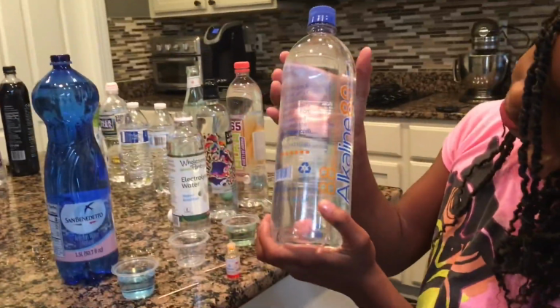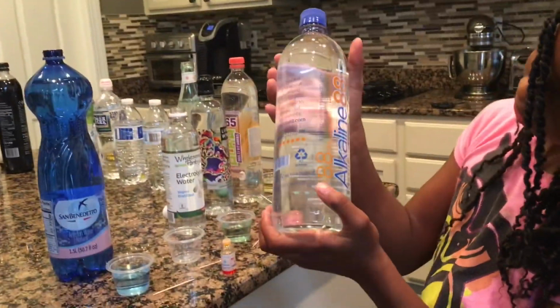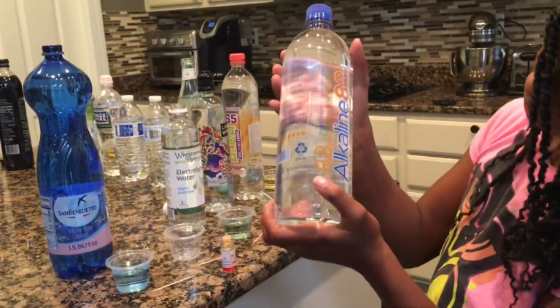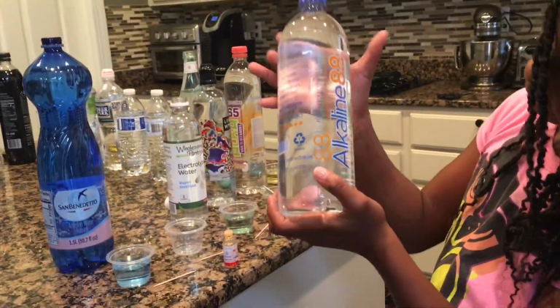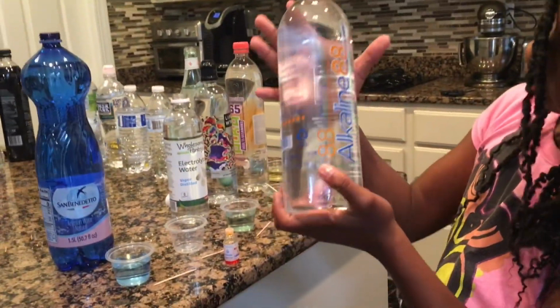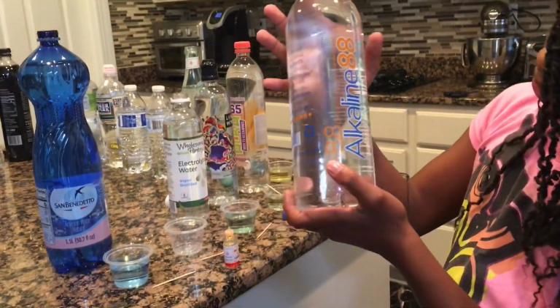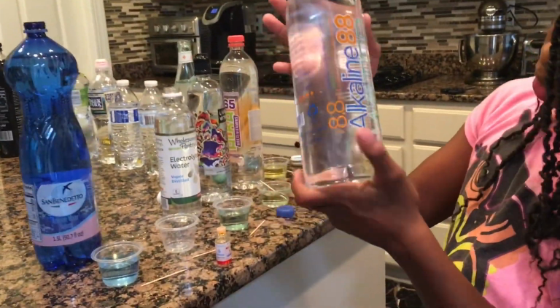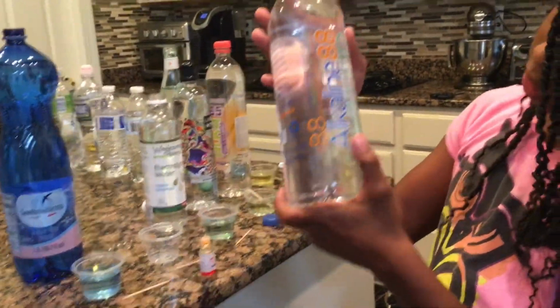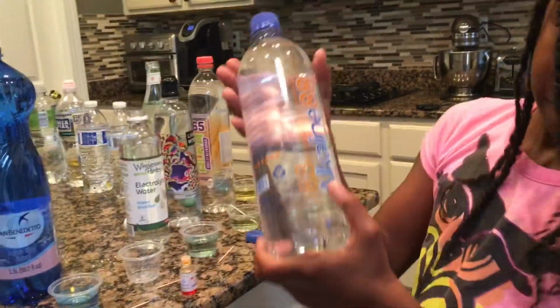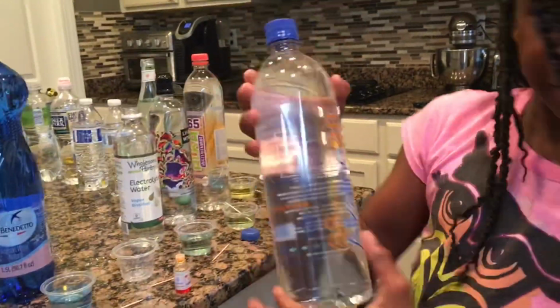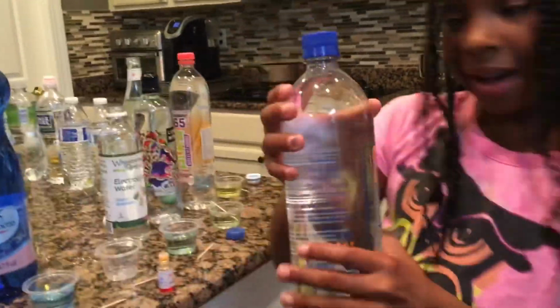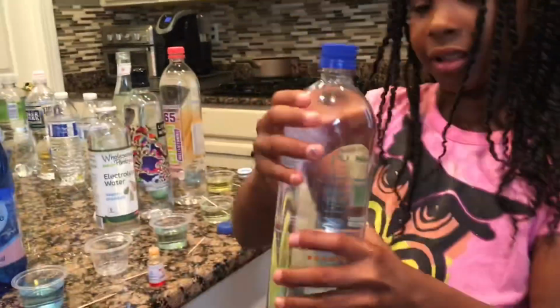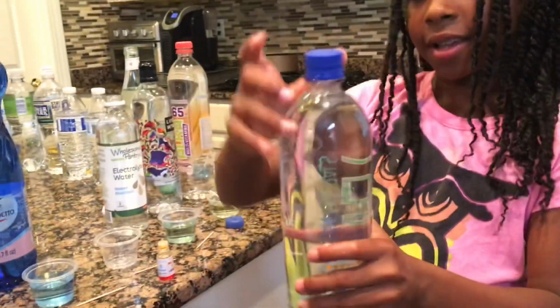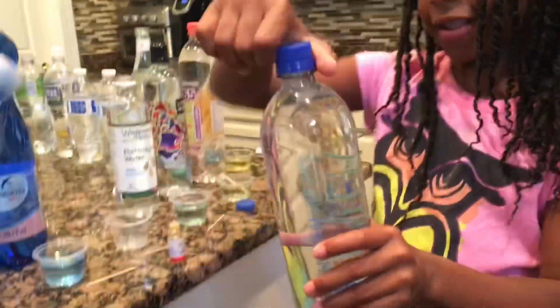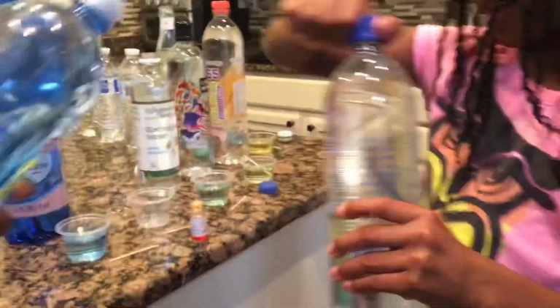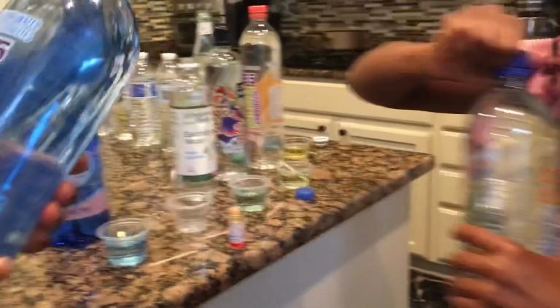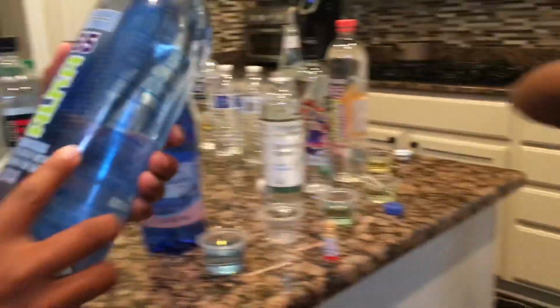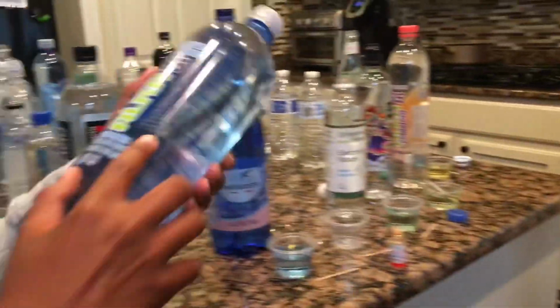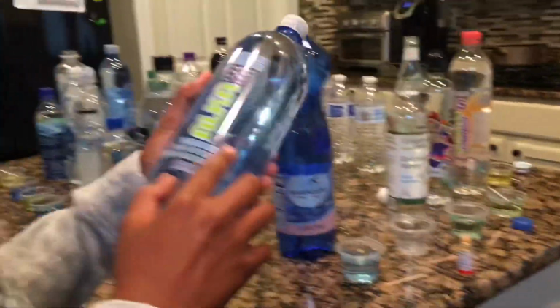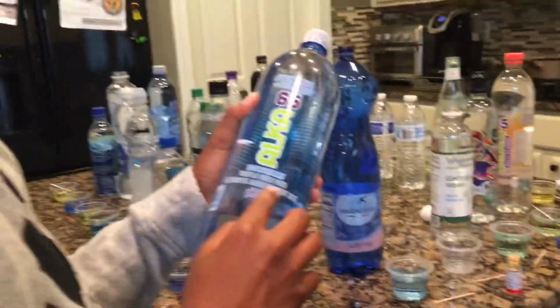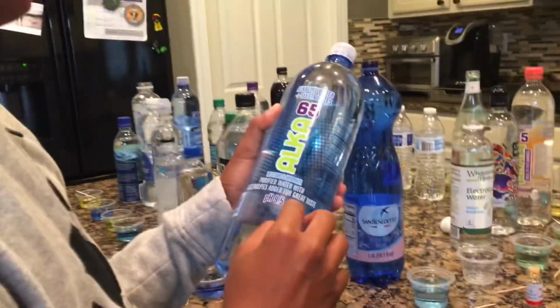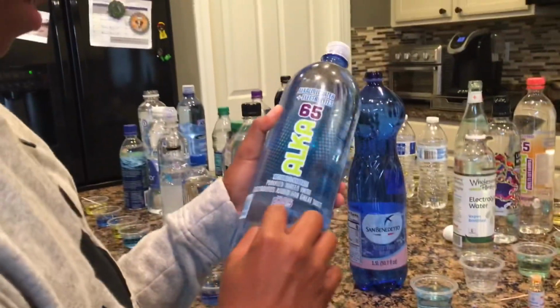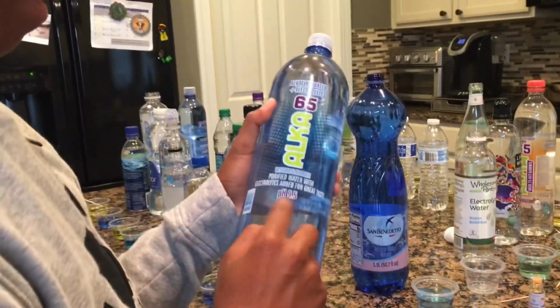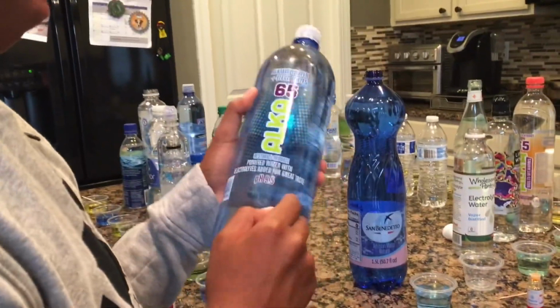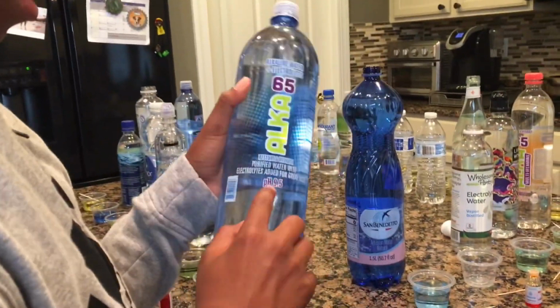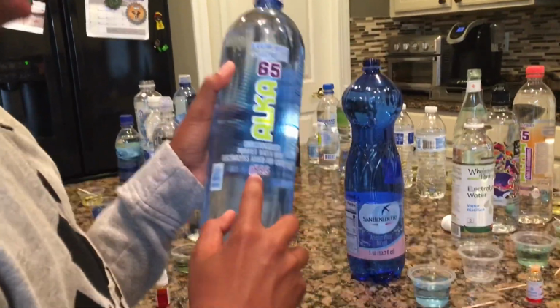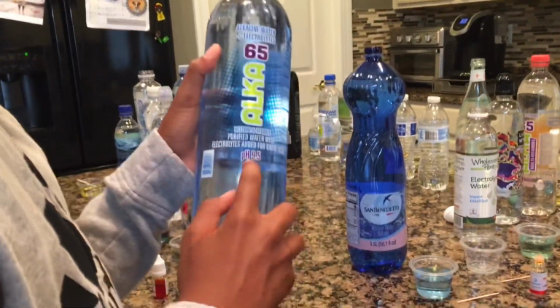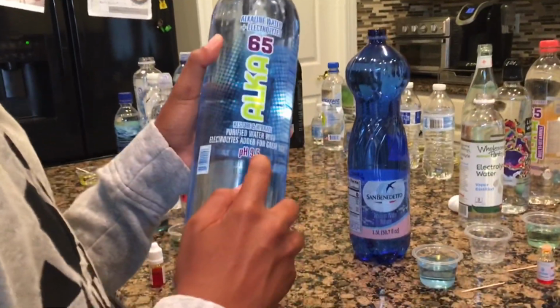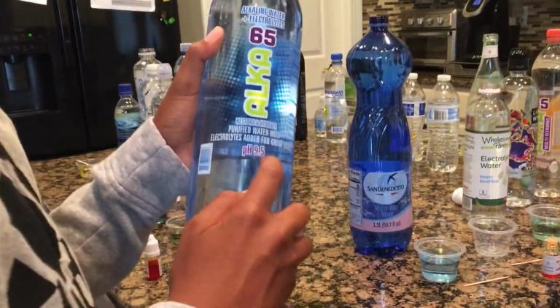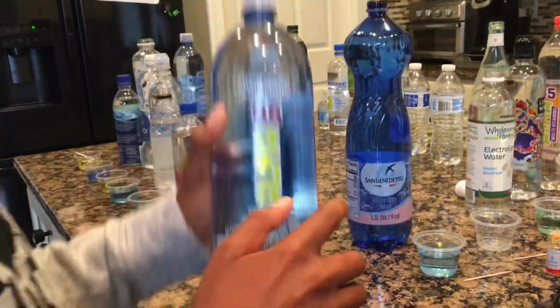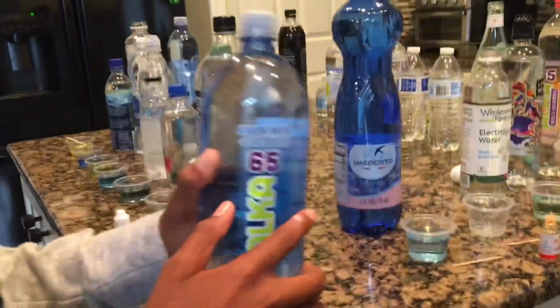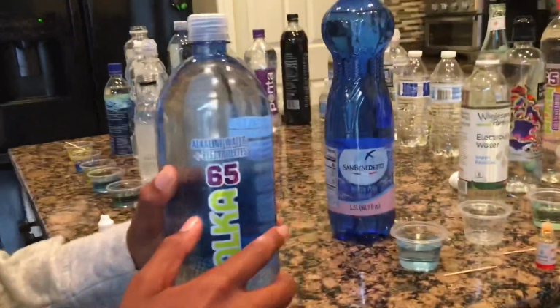I have Alkaline 88 Water — it says it's alkaline. And I have Alka 65, which says the pH is 9.5, but we'll see.